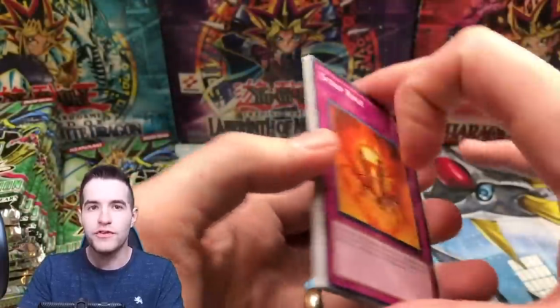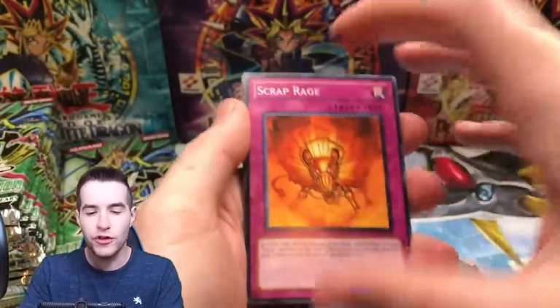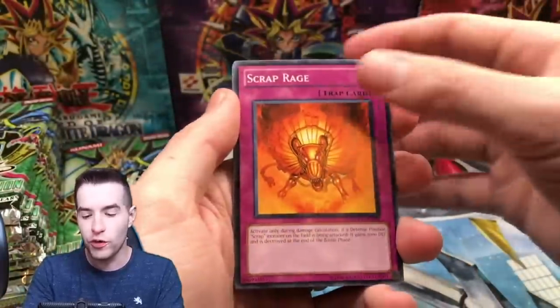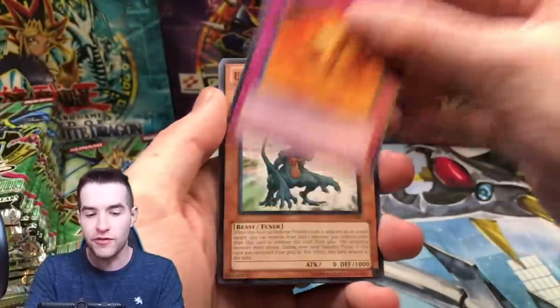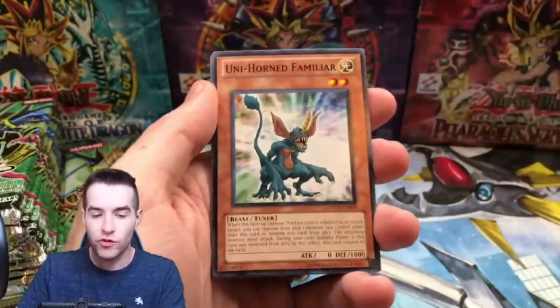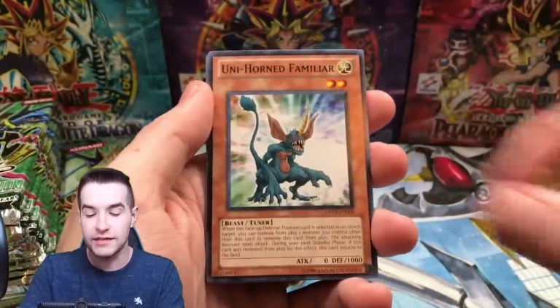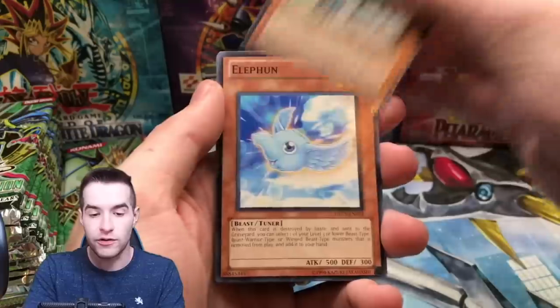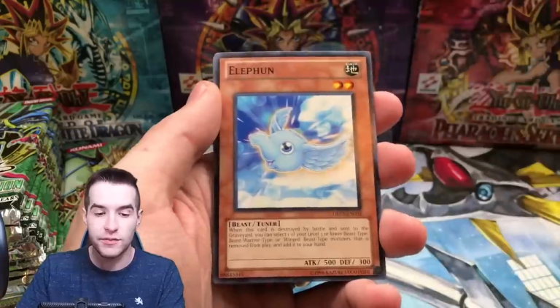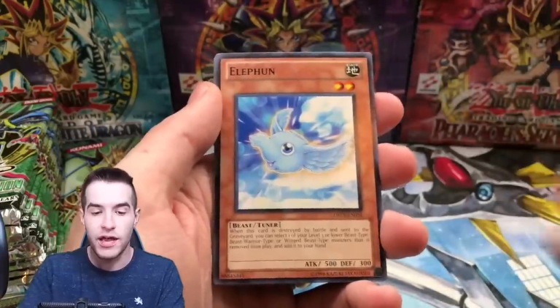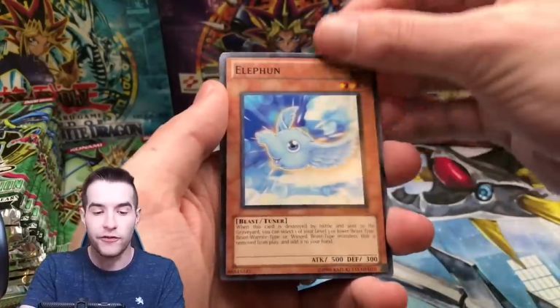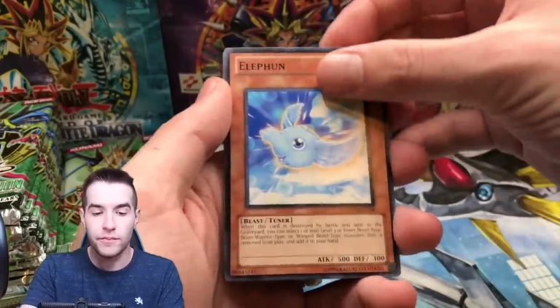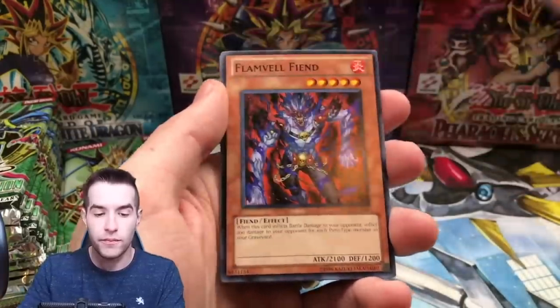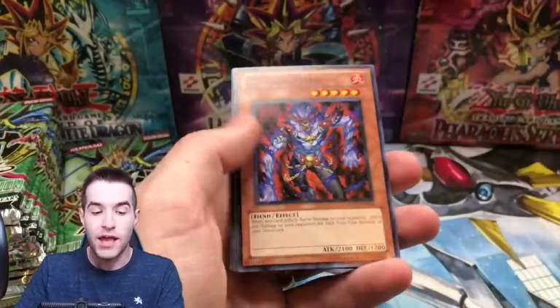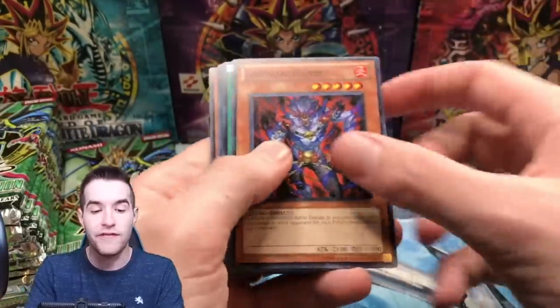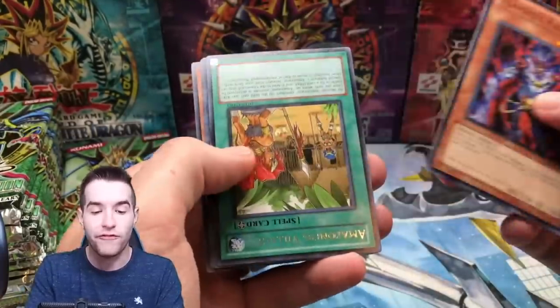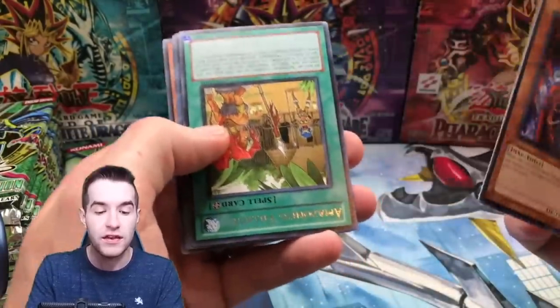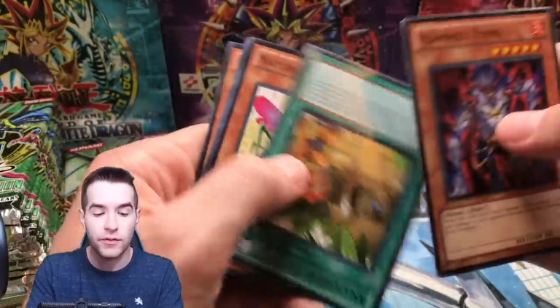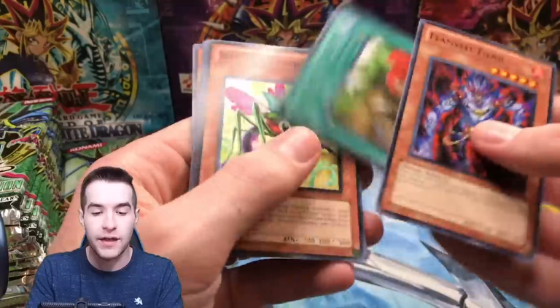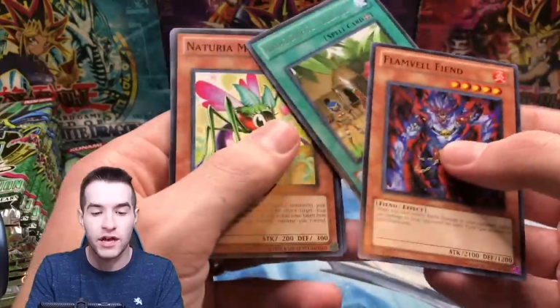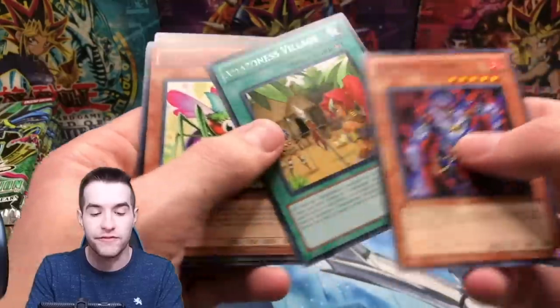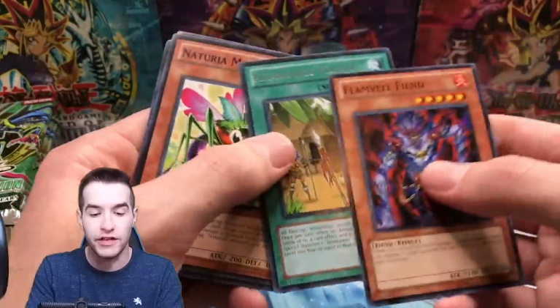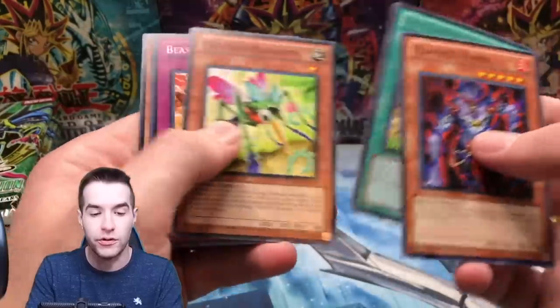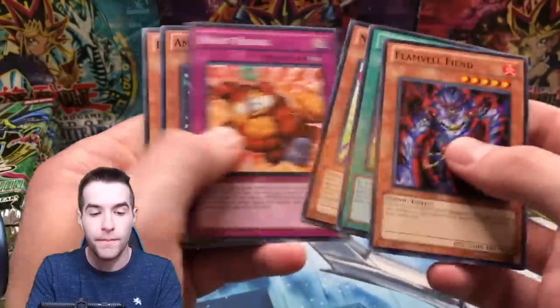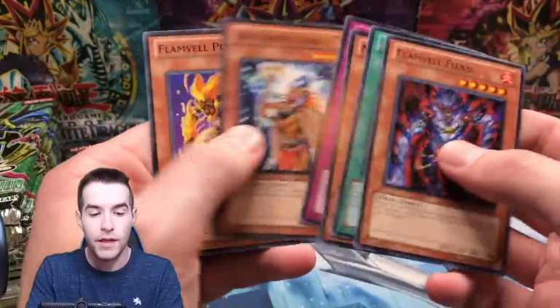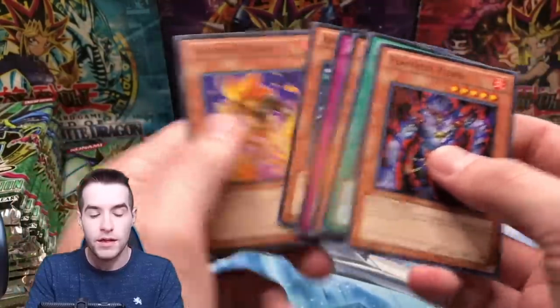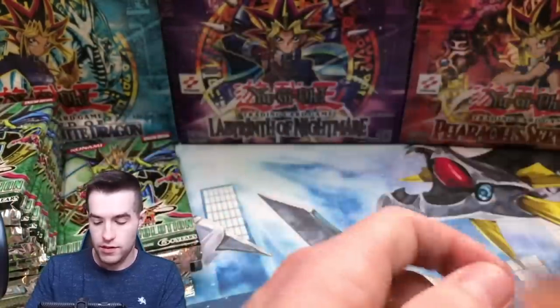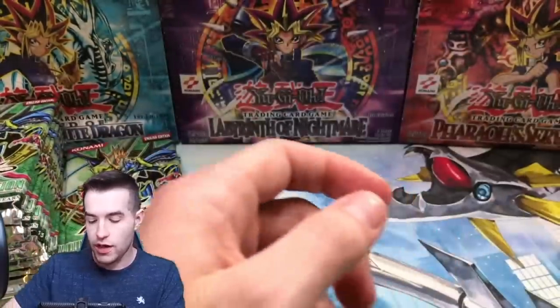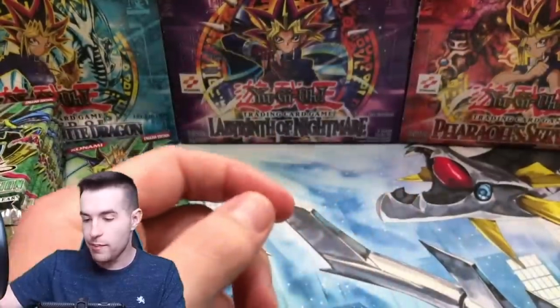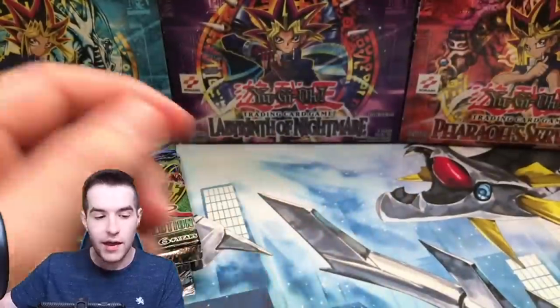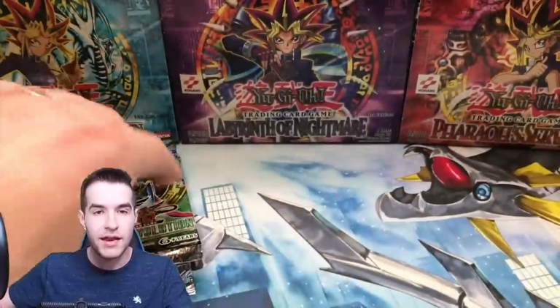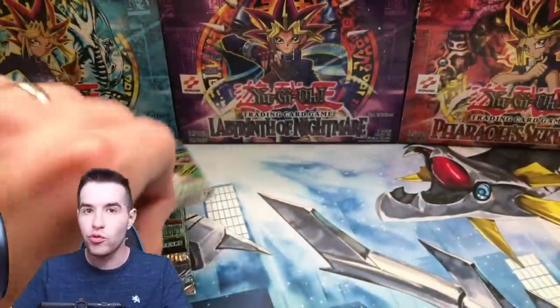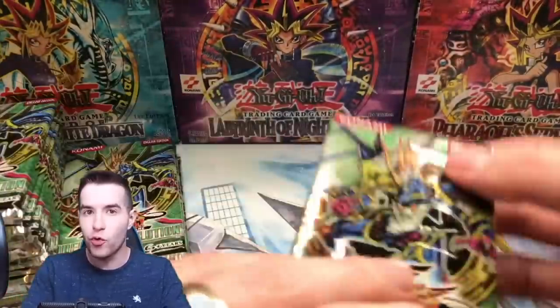Duelist Revolution — so far pretty good. We've done good on the foils, but nothing crazy. Let's get something good — Elephant, Flame Veil Fiend. We got an Amazoness Village. Not bad, not what we're looking for though.